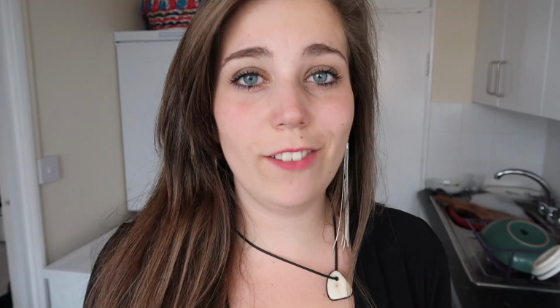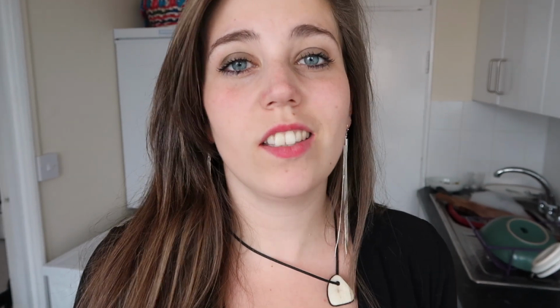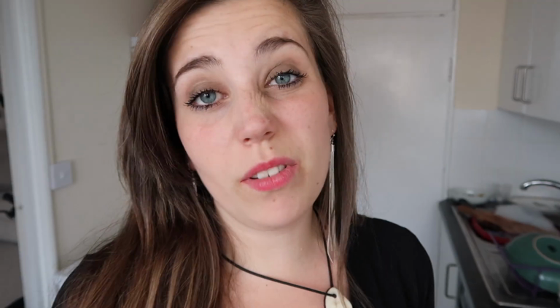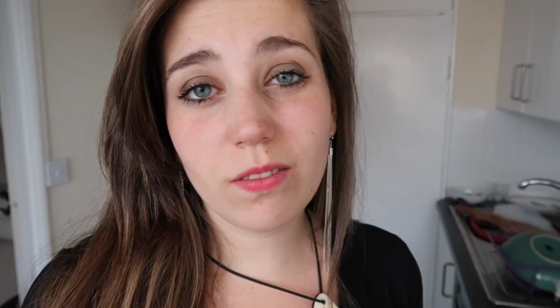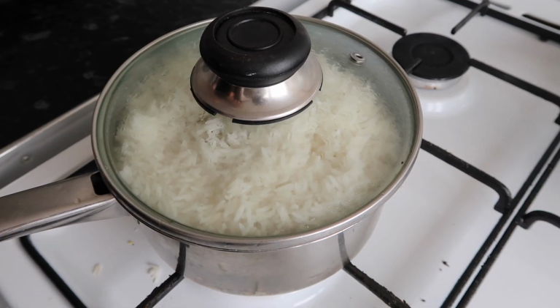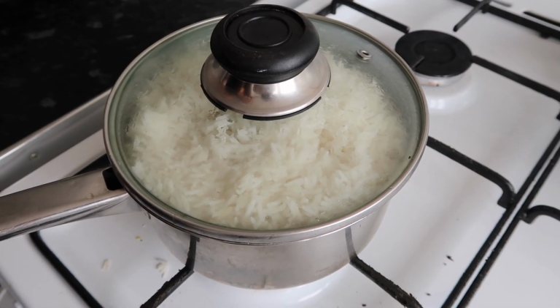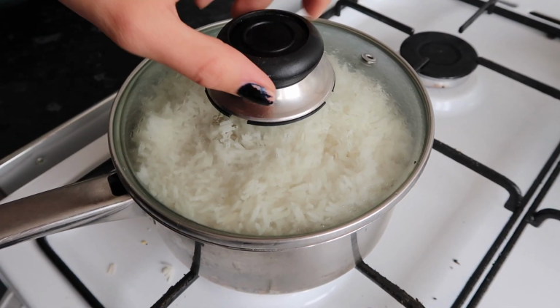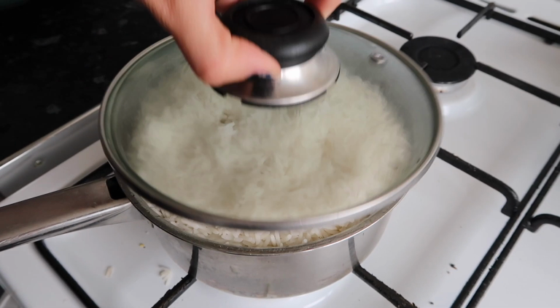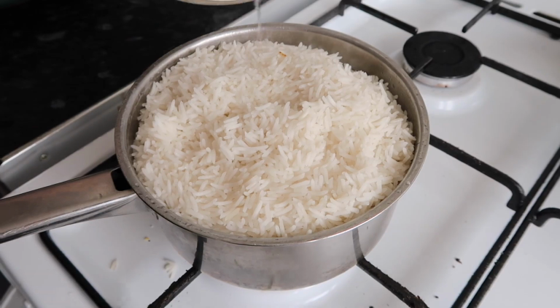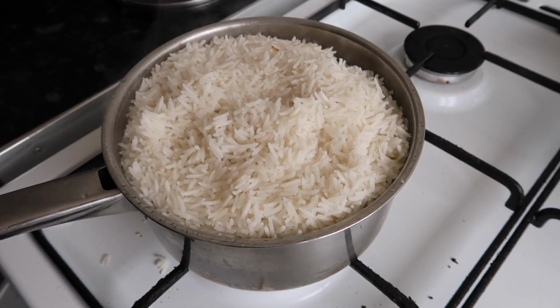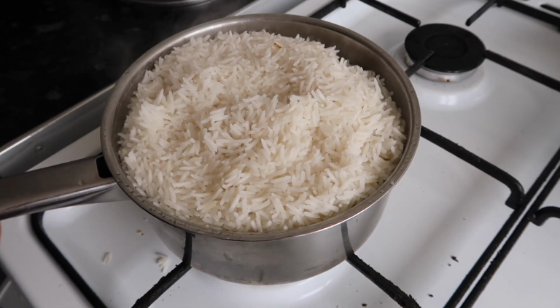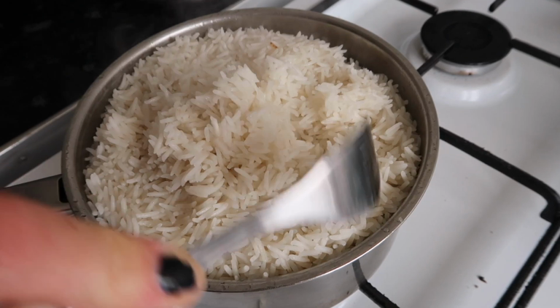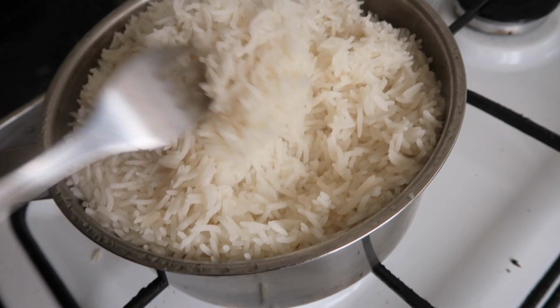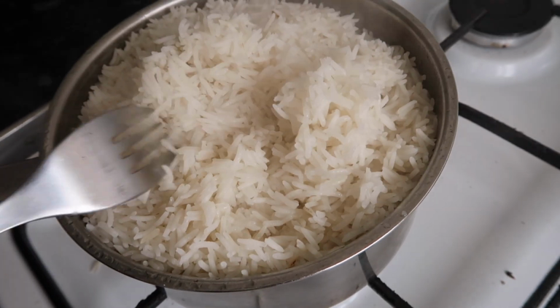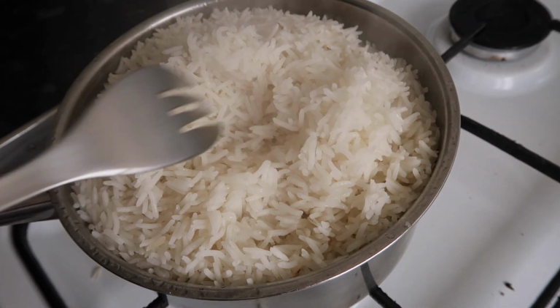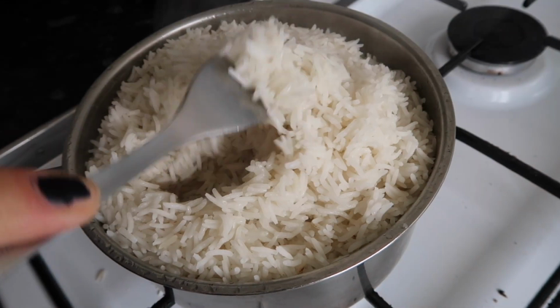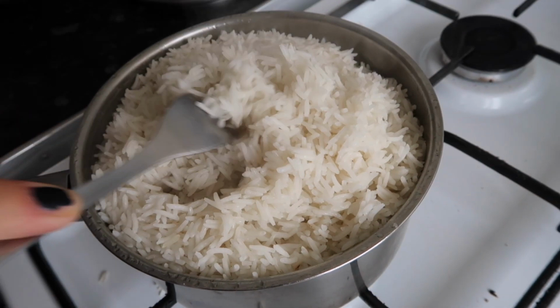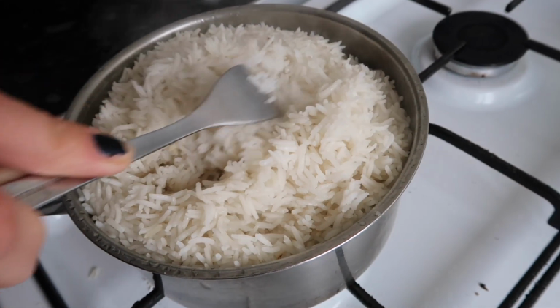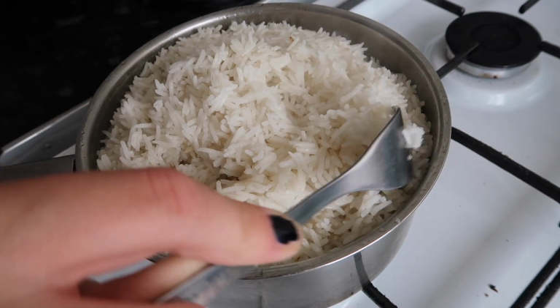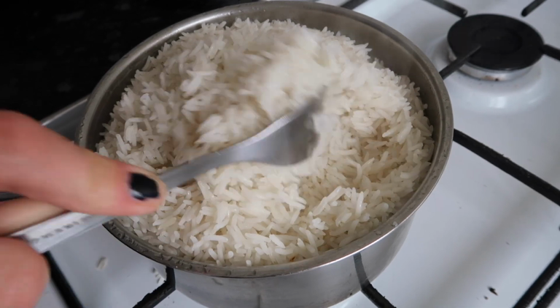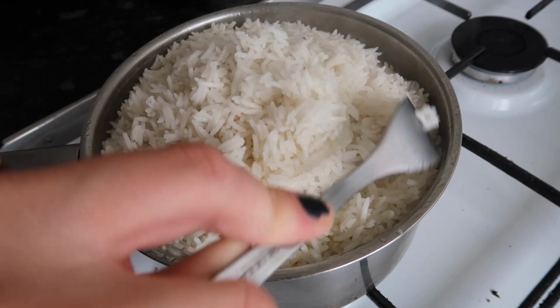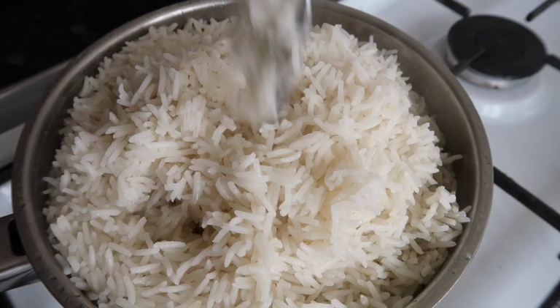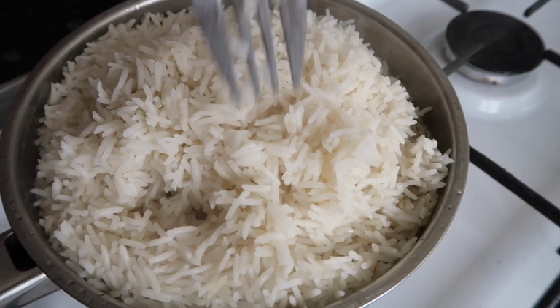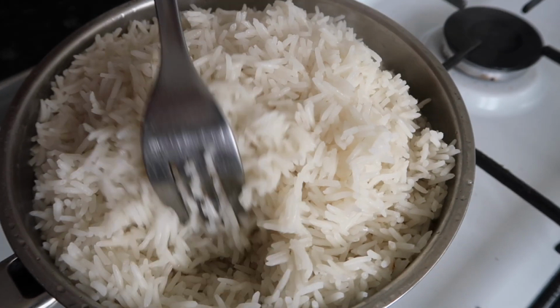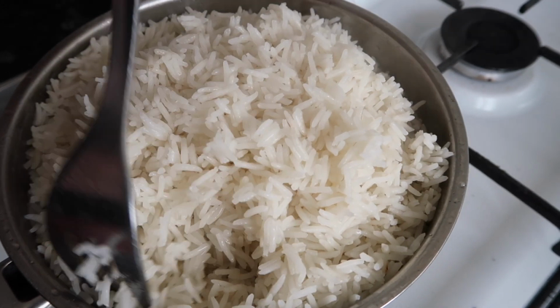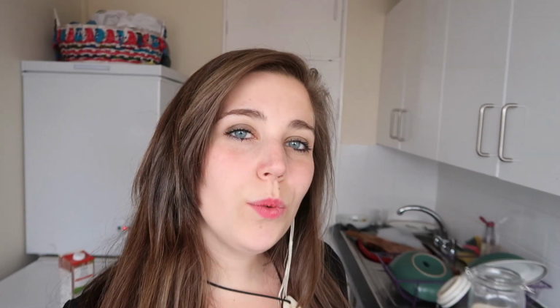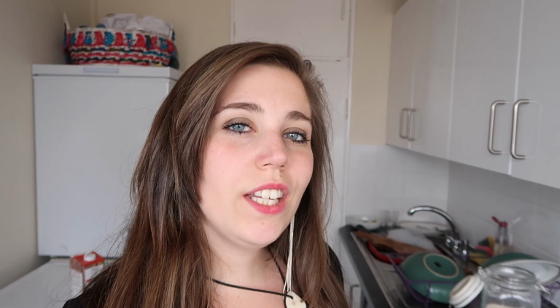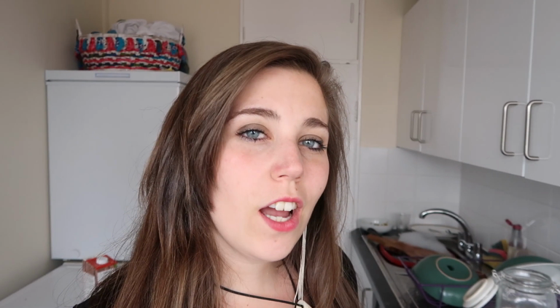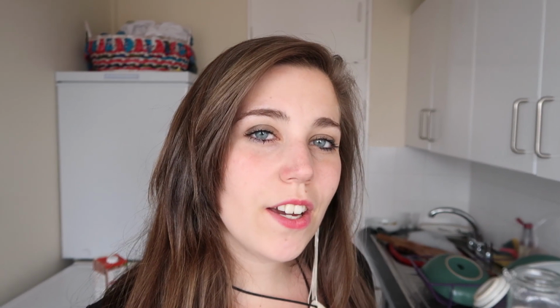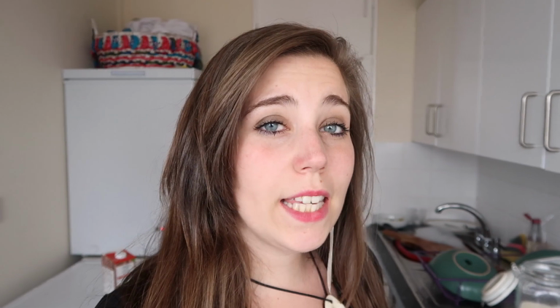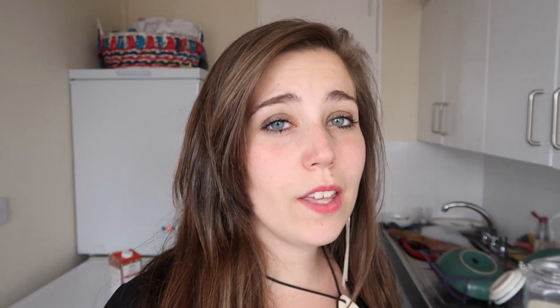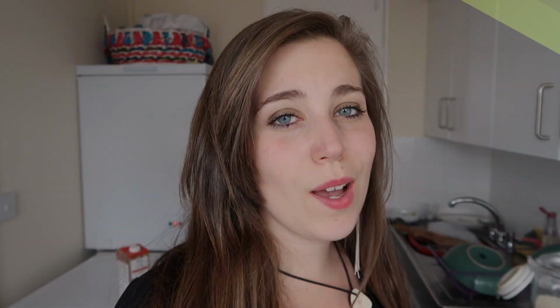Let it cook for about 10 minutes. Don't take the lid off and don't stir it, otherwise you'll have sticky rice and it'll be ruined. It's been 10 minutes — it's perfectly cooked. Look at that, it's not stuck together, it's lovely and fluffy. It's going to go perfect with the curry. Thanks for watching — if you liked the video please give us a big thumbs up.